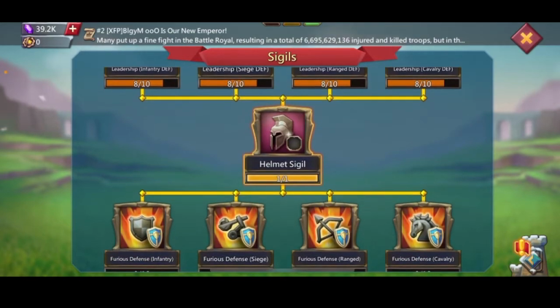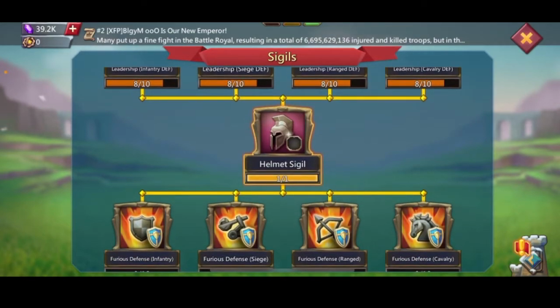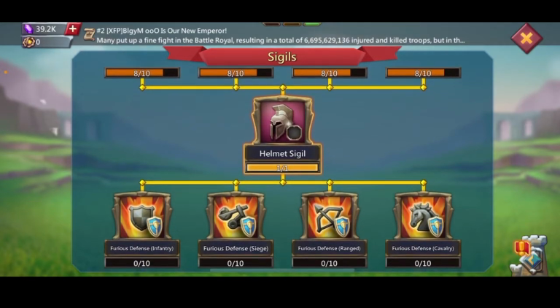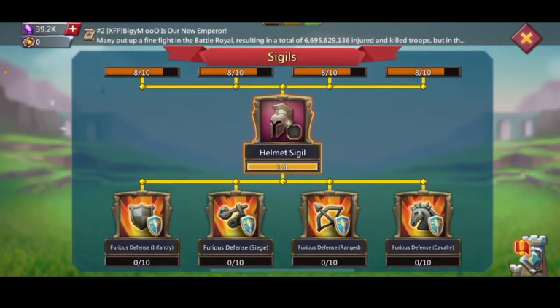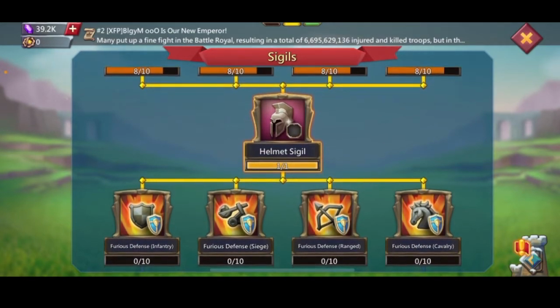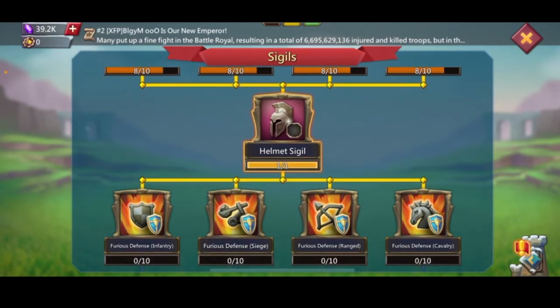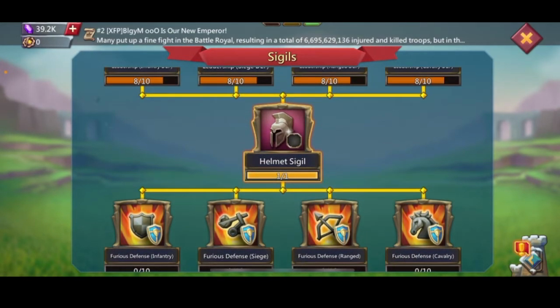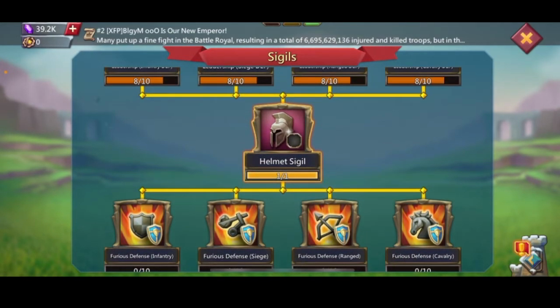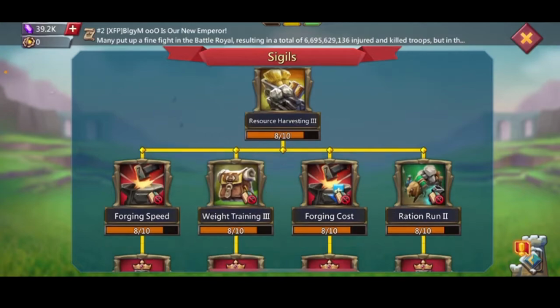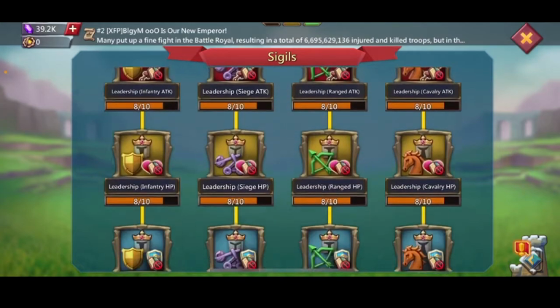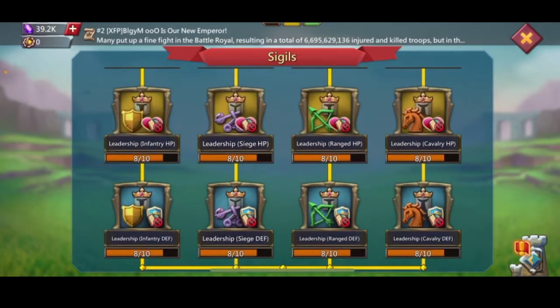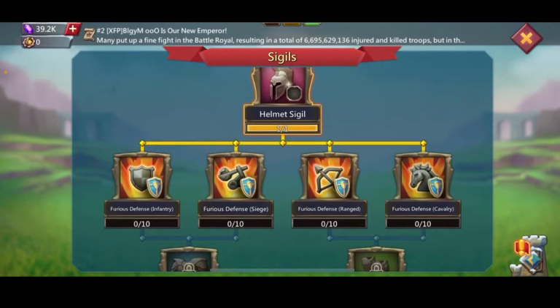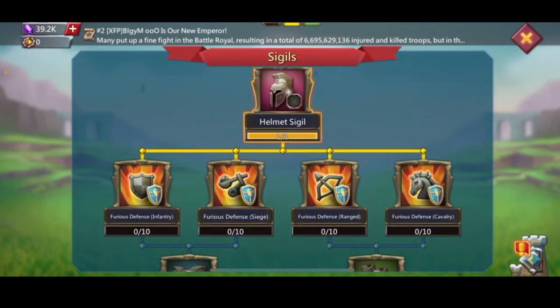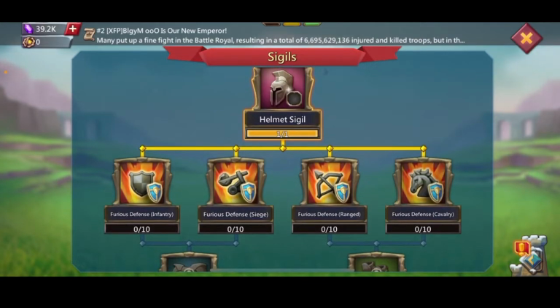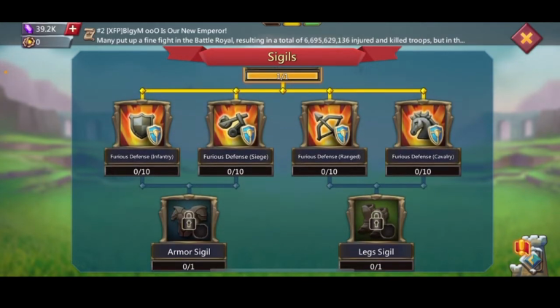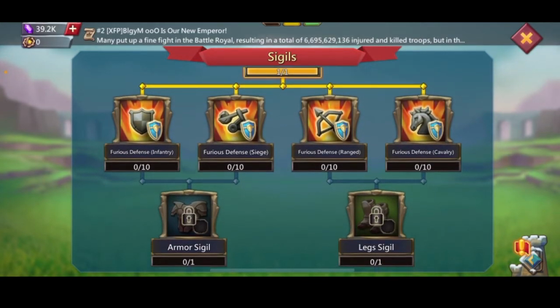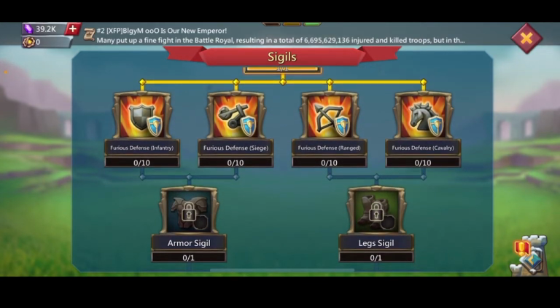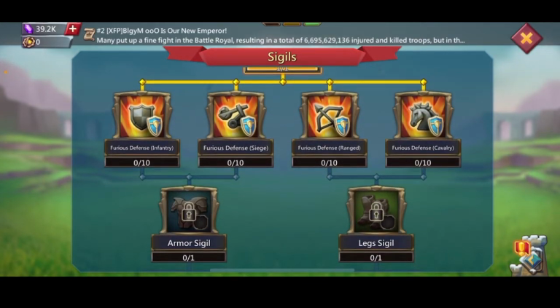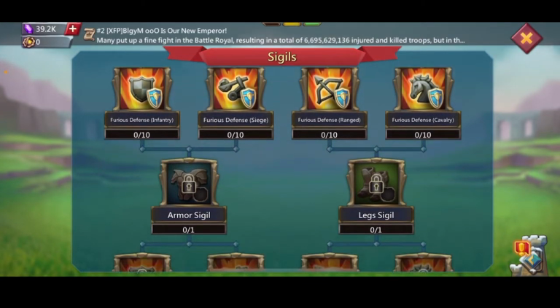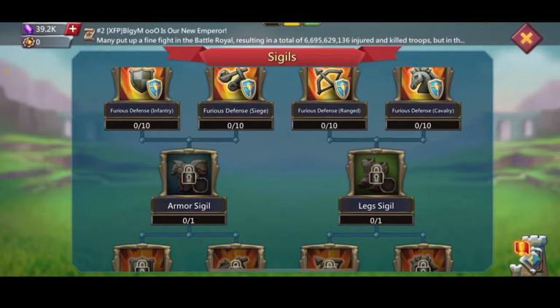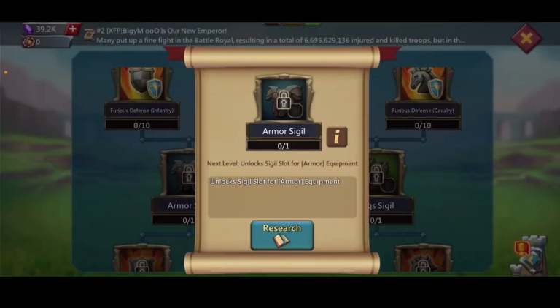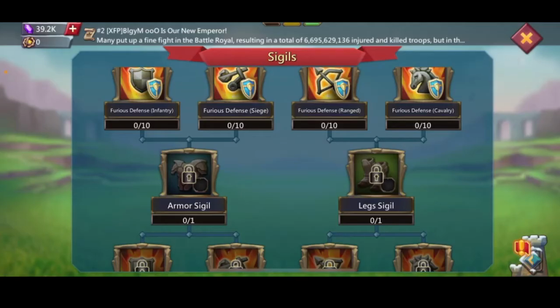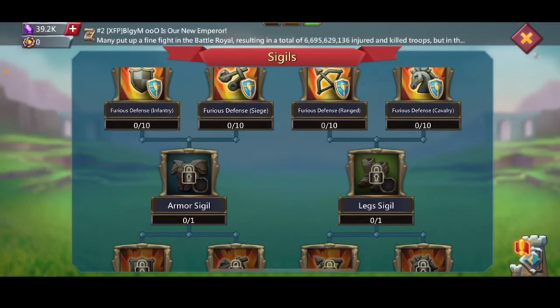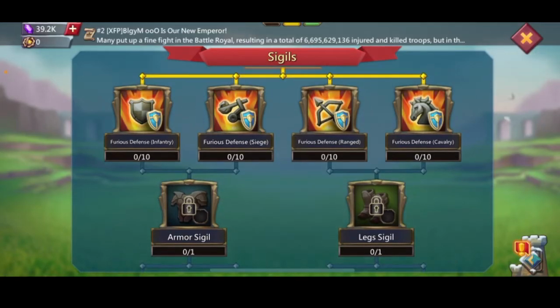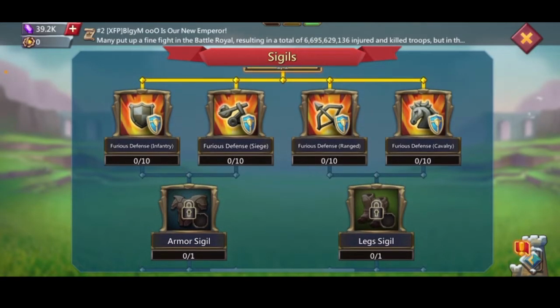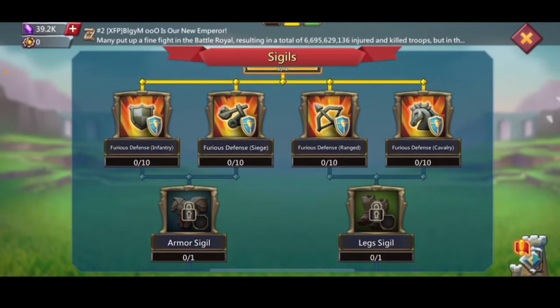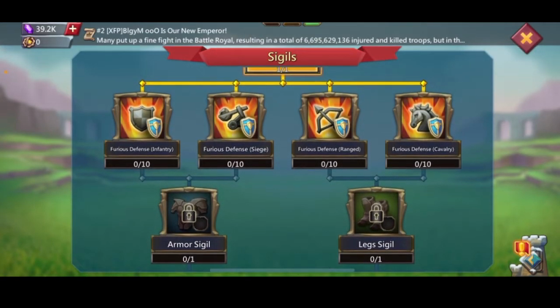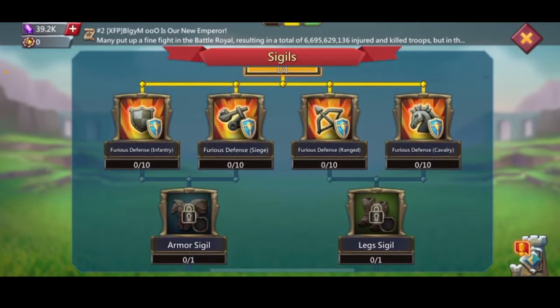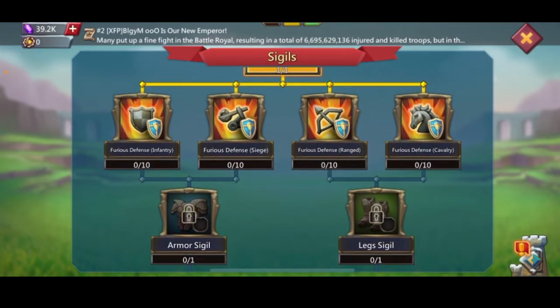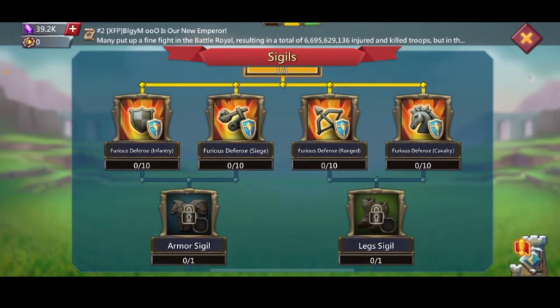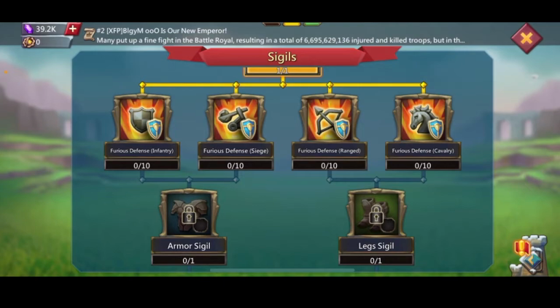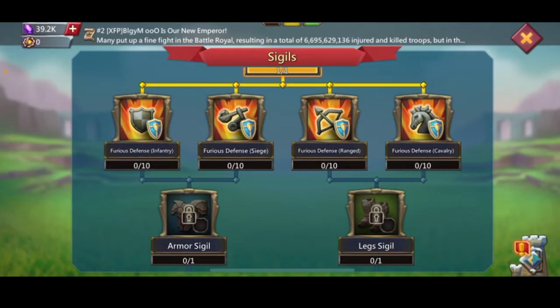Then you have your helmet Sigil. To get the helmet Sigil, you just need to get all of the ones before it to level 8 — you don't need to get them maxed. But once you get to armor and leg Sigils, you will need to get them maxed. So there's a big difference.